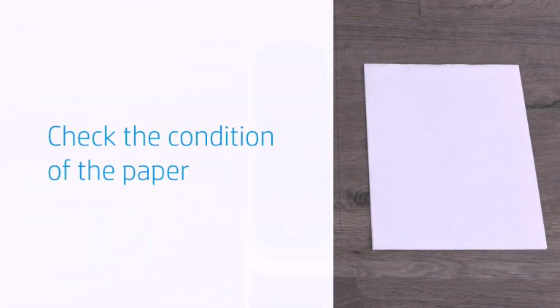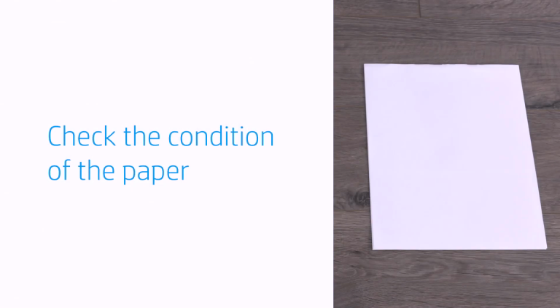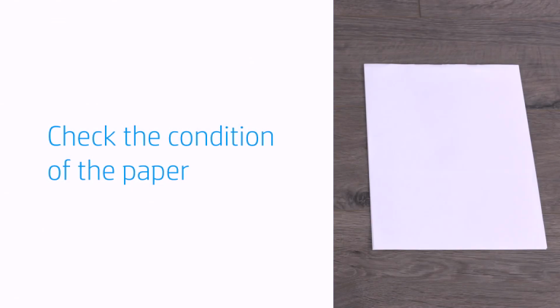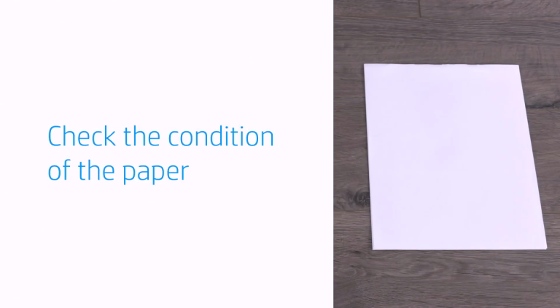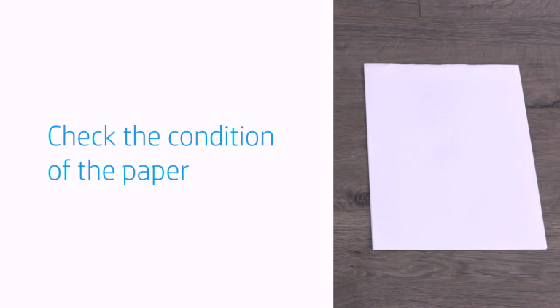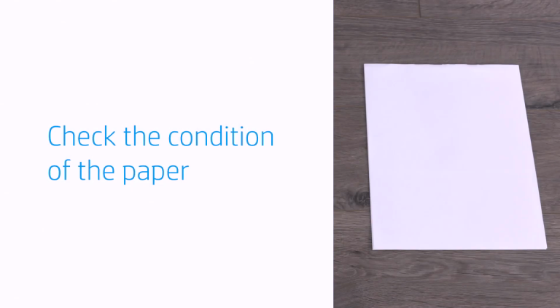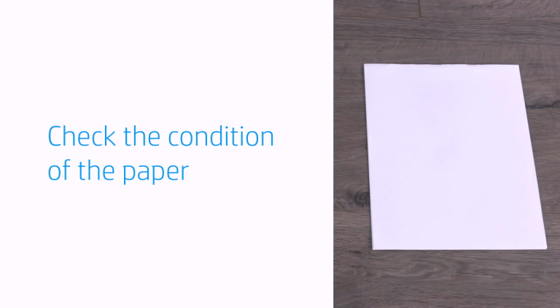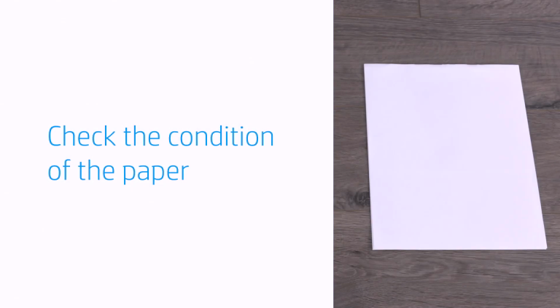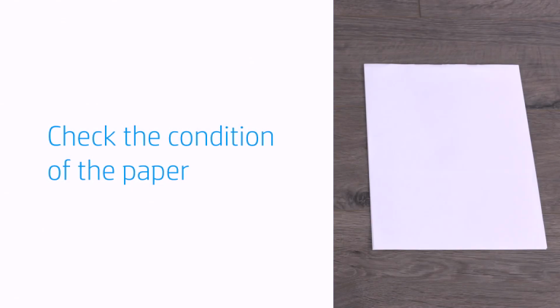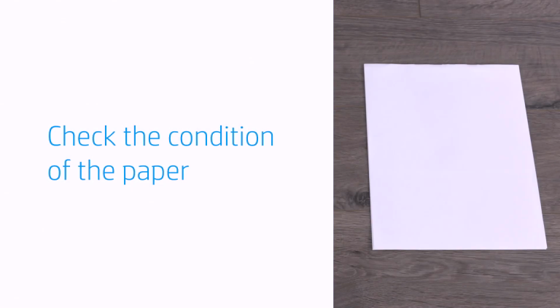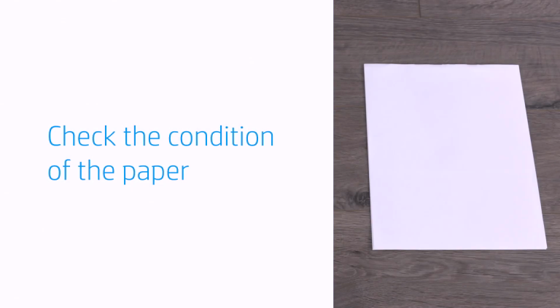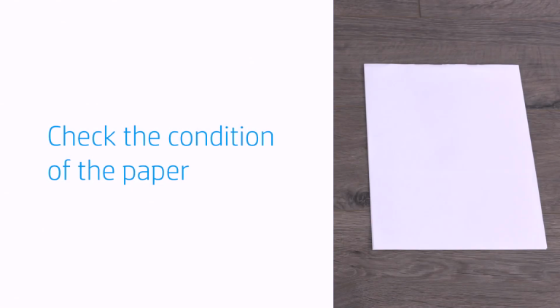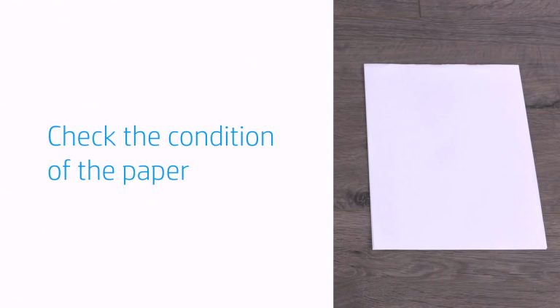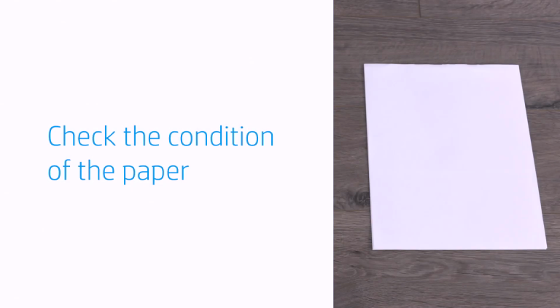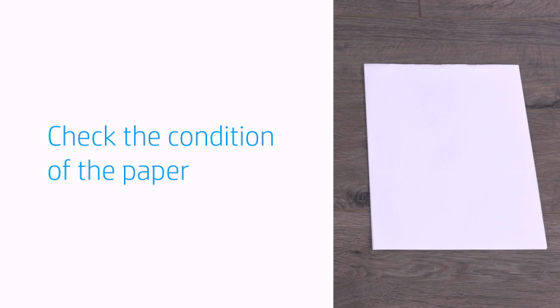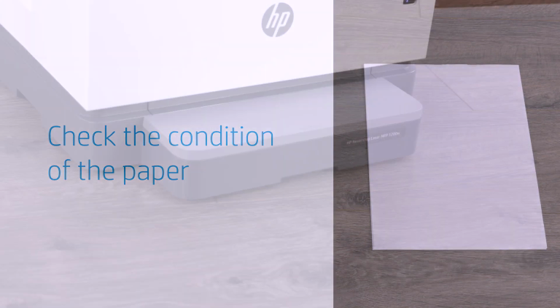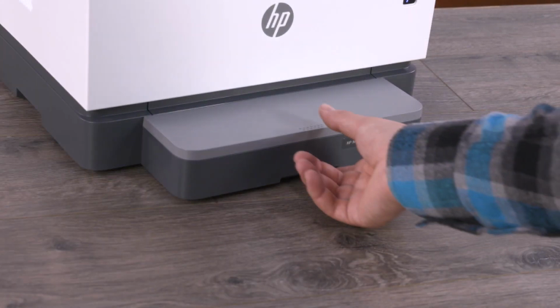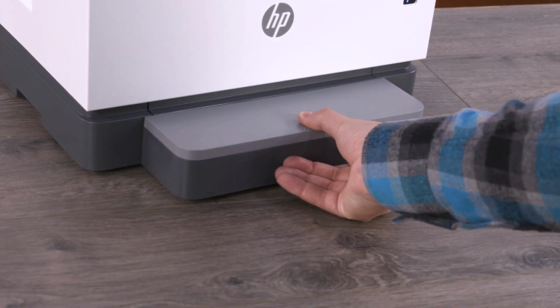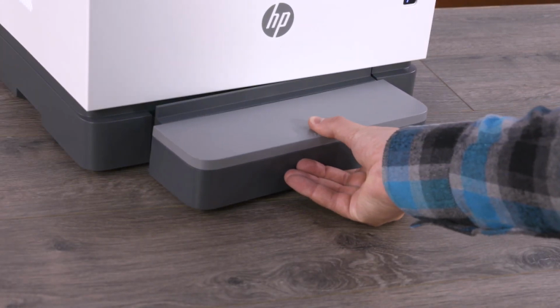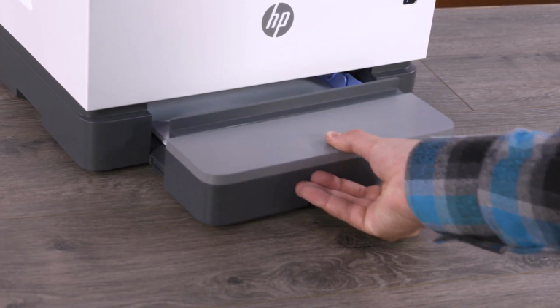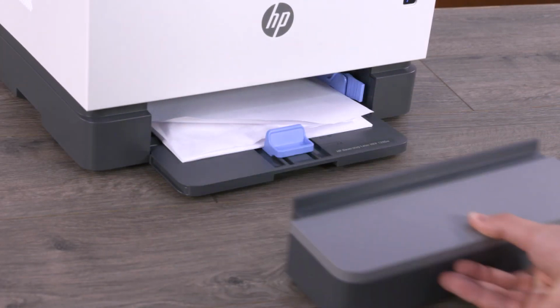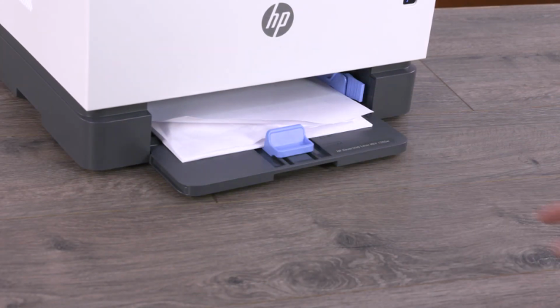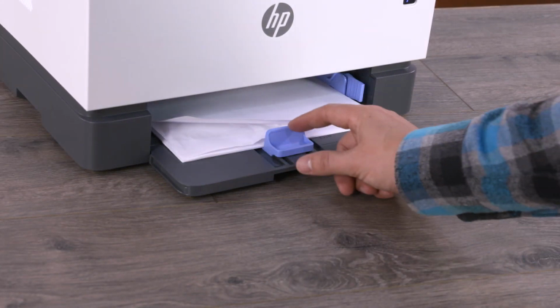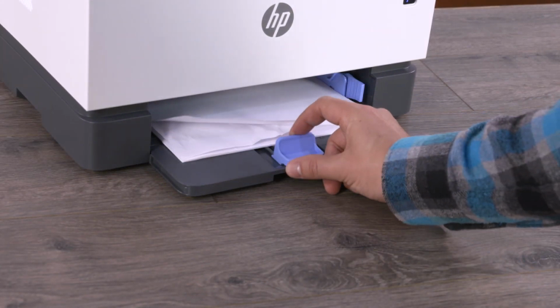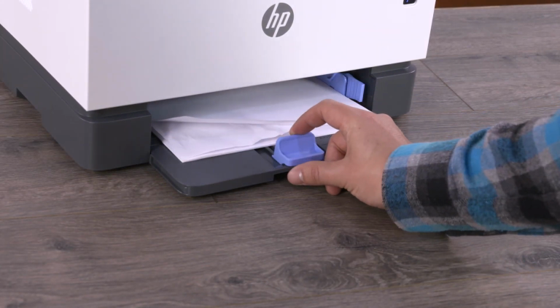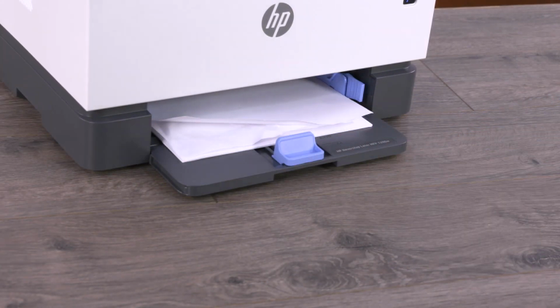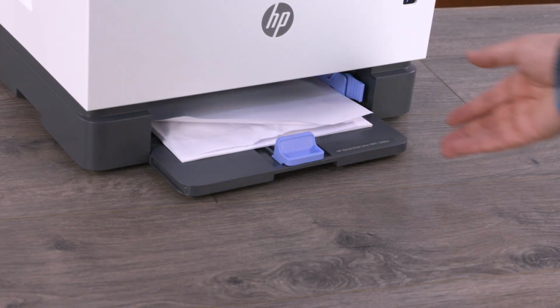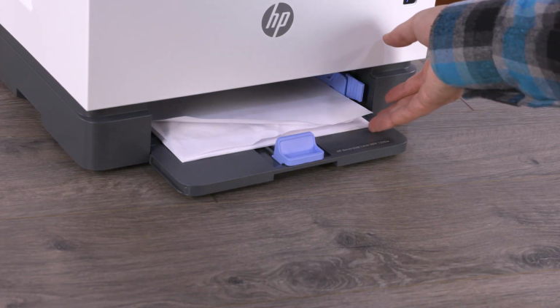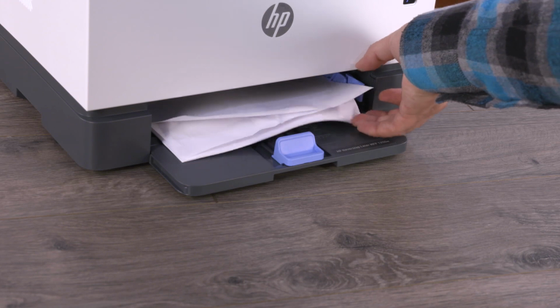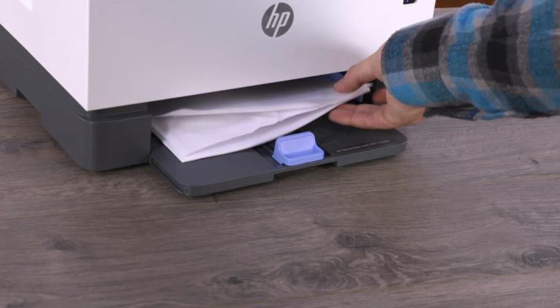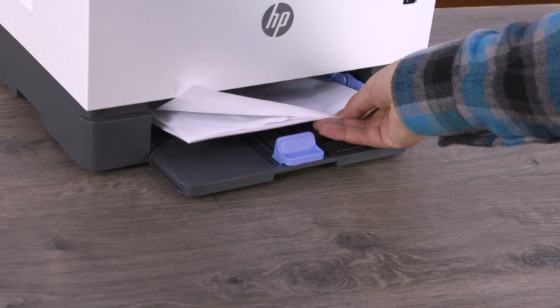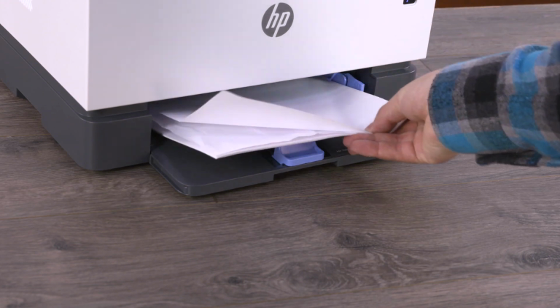Poor paper quality or incorrectly loaded paper can cause the printer to not pick up paper. Remove the input tray cover, slide out the paper guides, and then remove the stack of paper from the input tray.